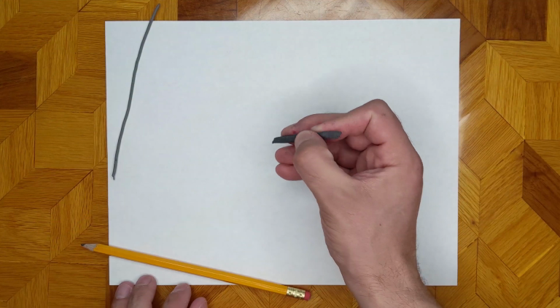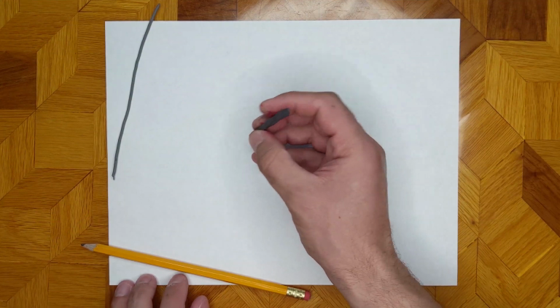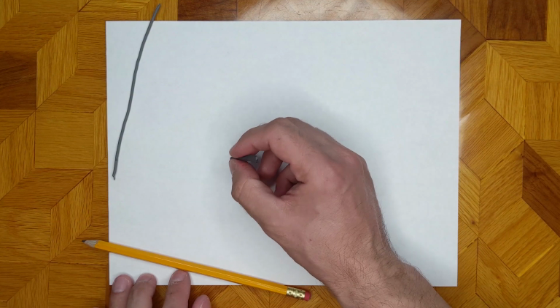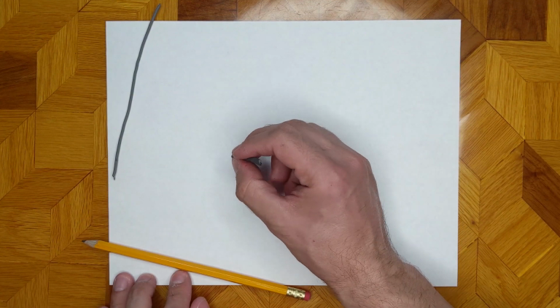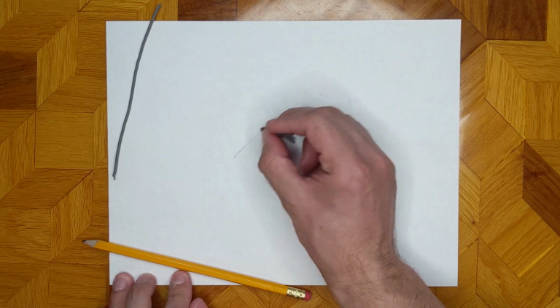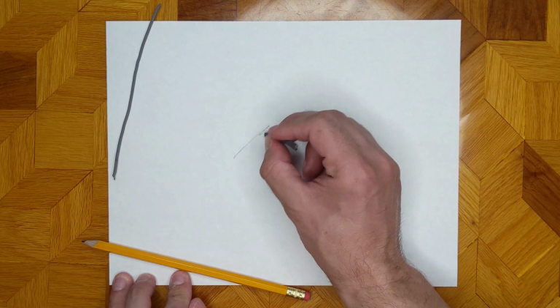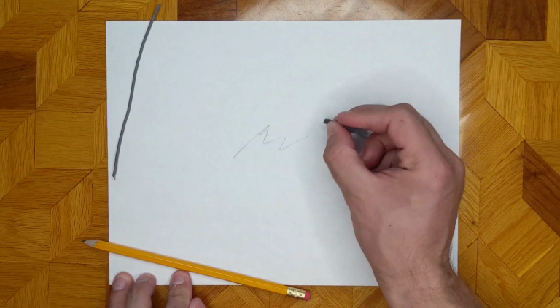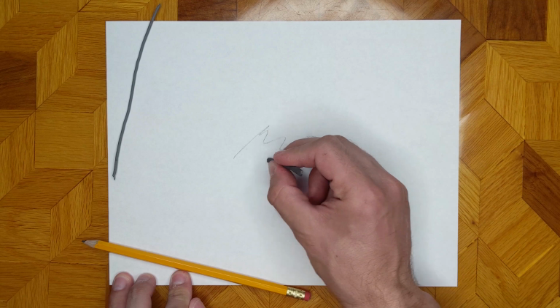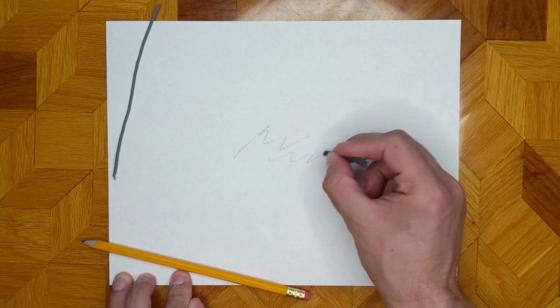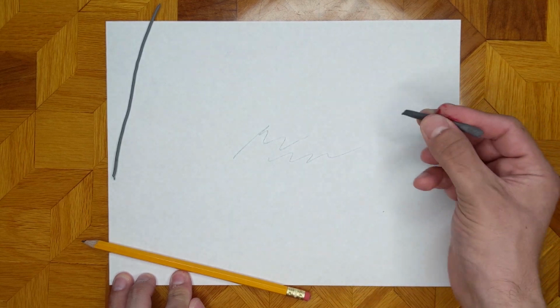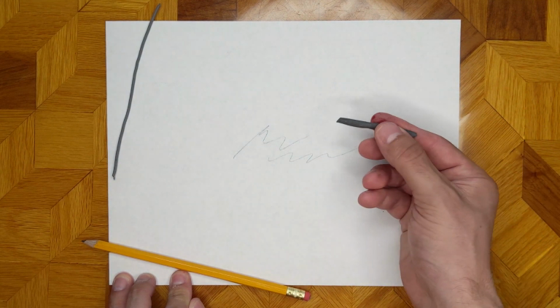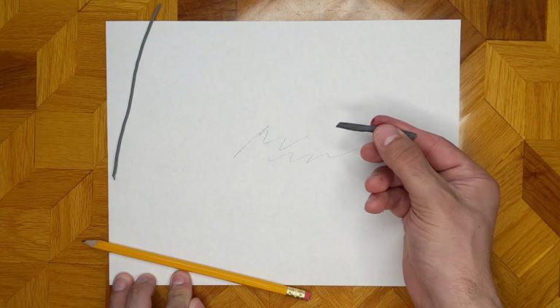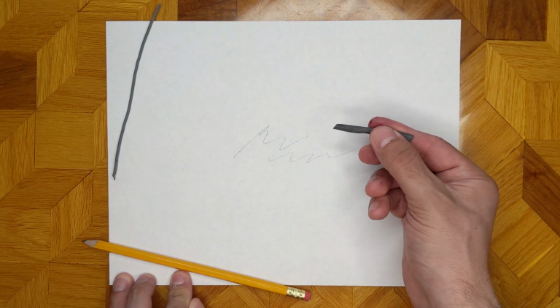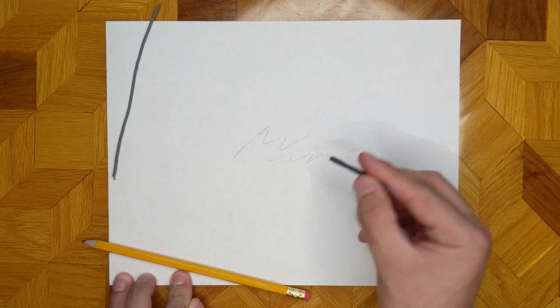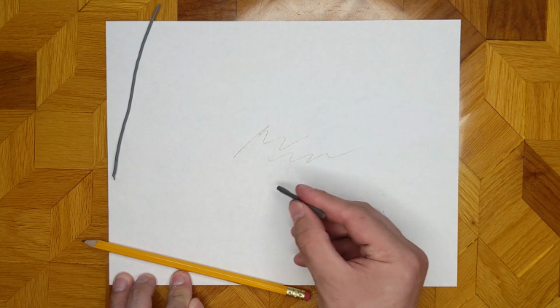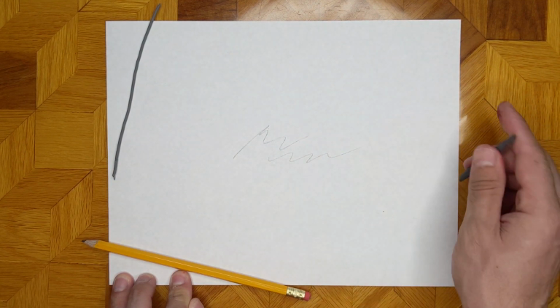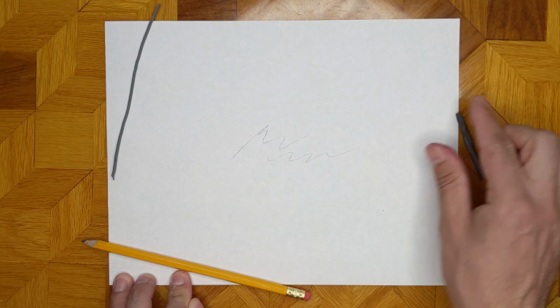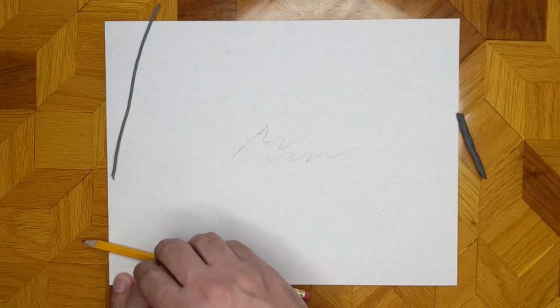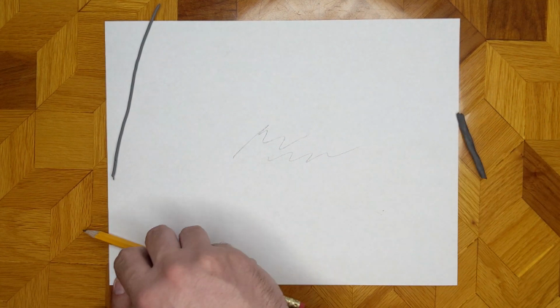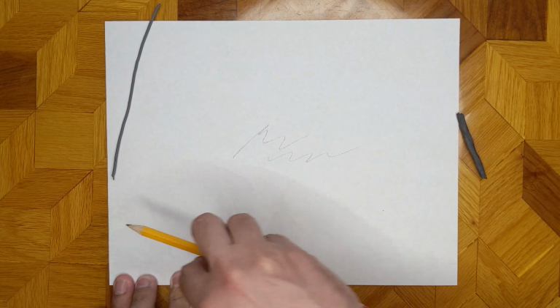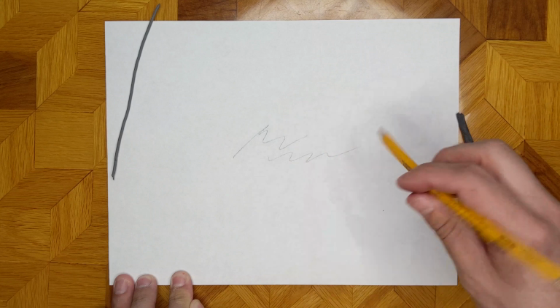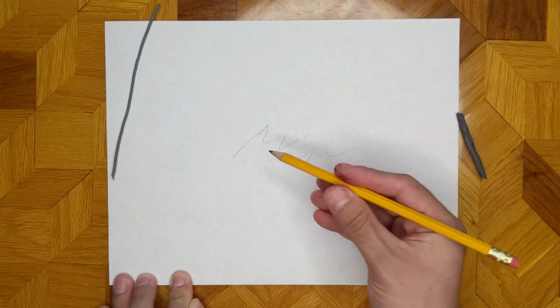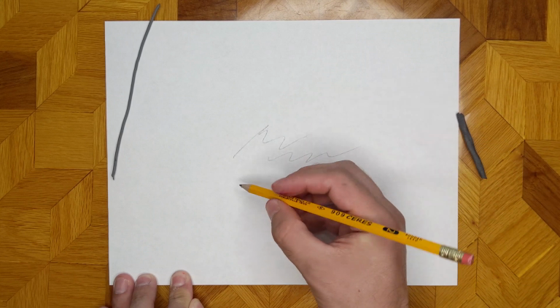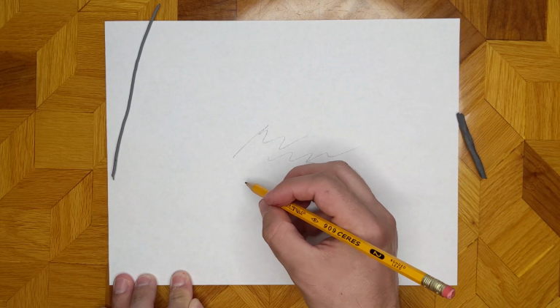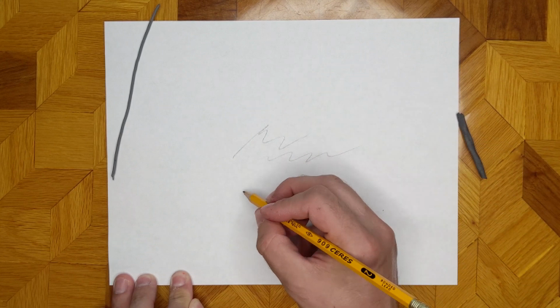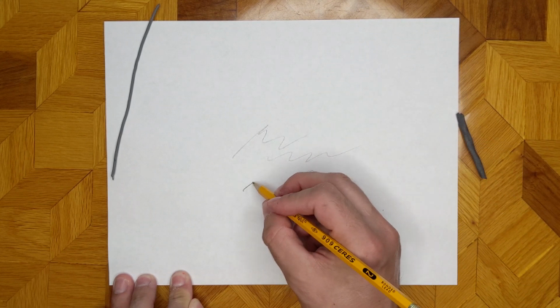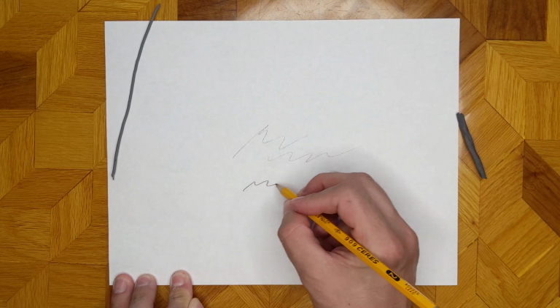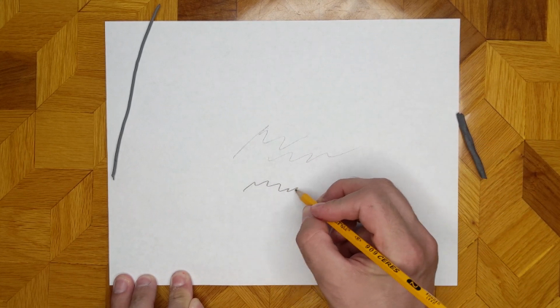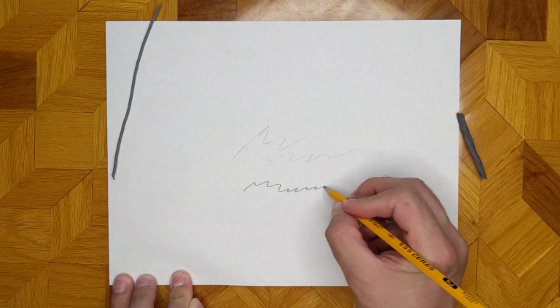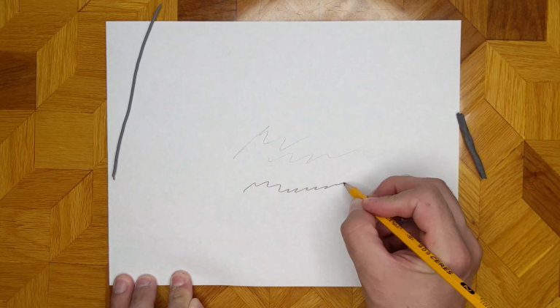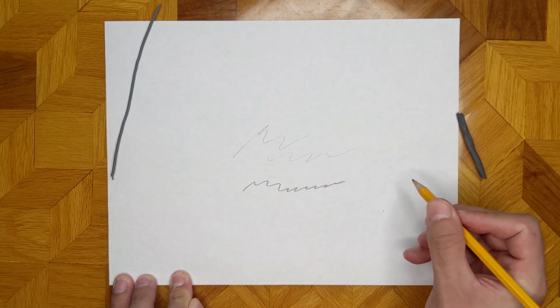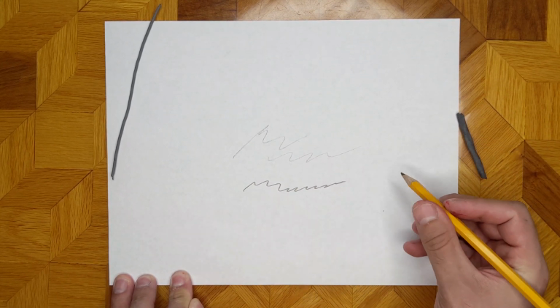Our handmade pencil is about 50% clay and 50% graphite, so it is hard and leaves a light mark. Adding more graphite makes the line darker, like in the number two pencils used in schools.